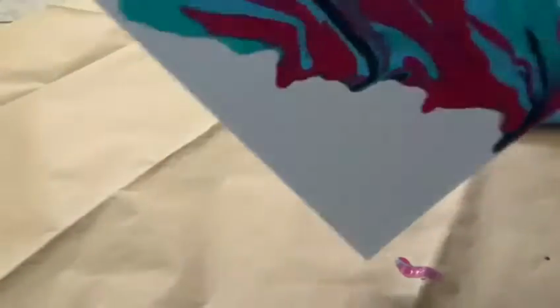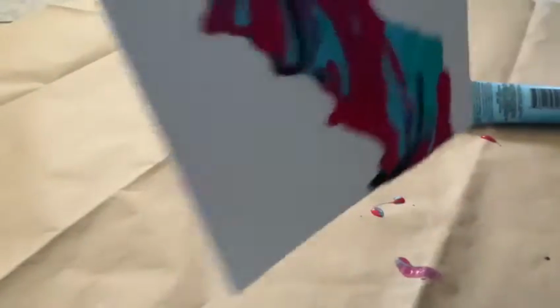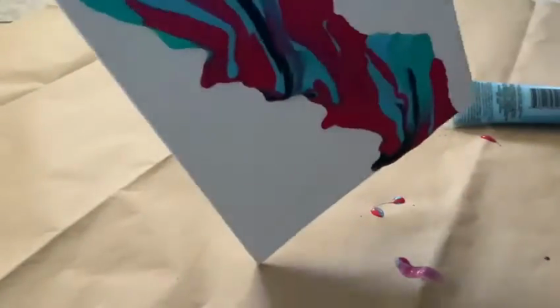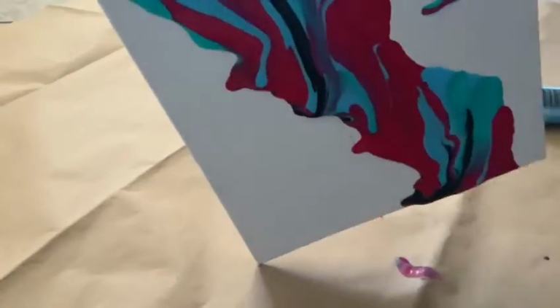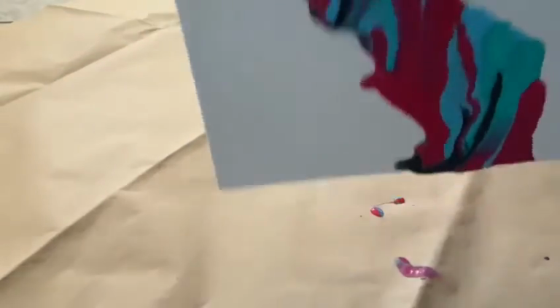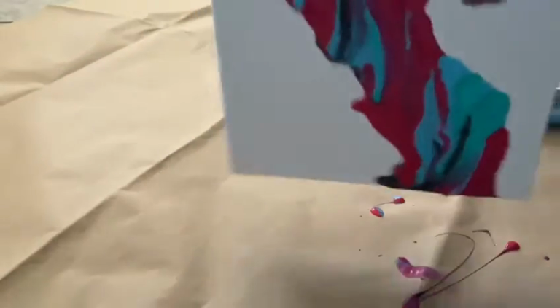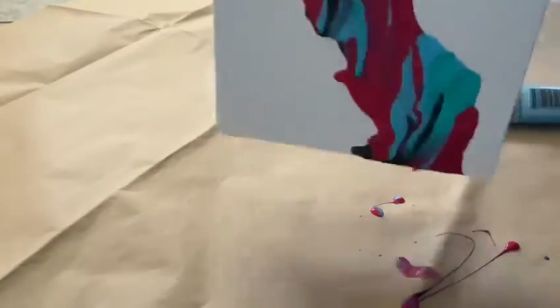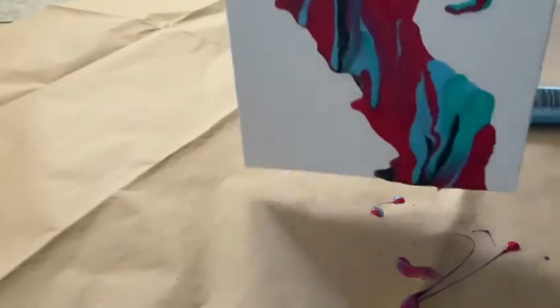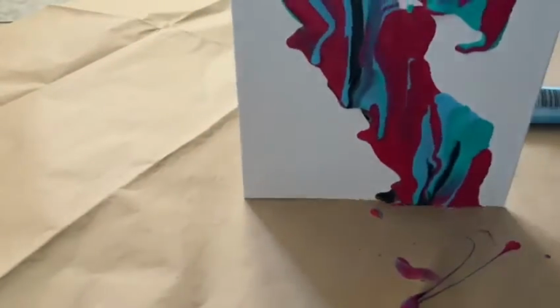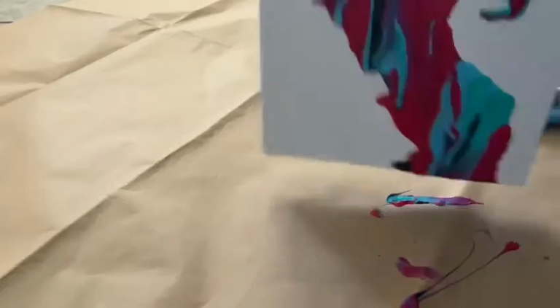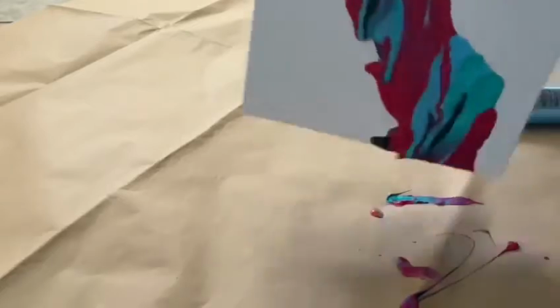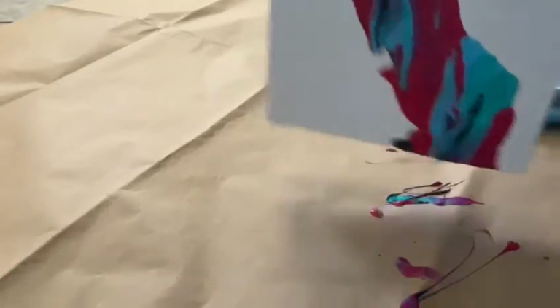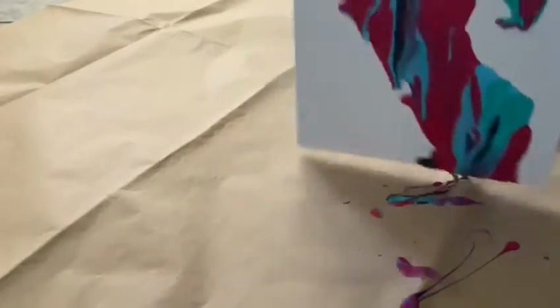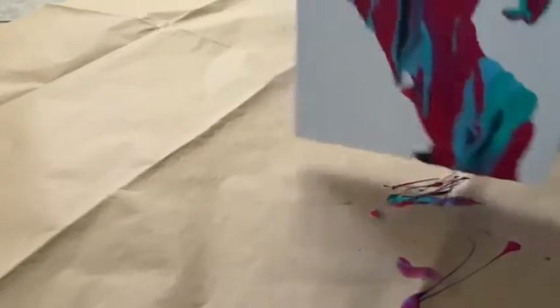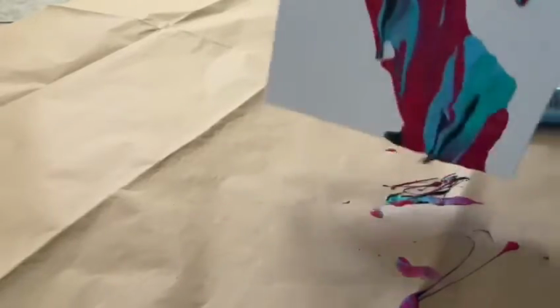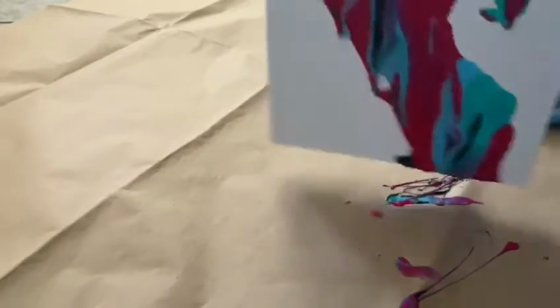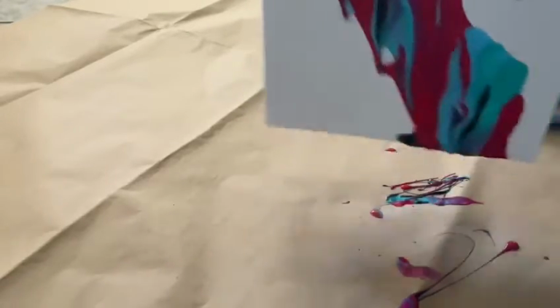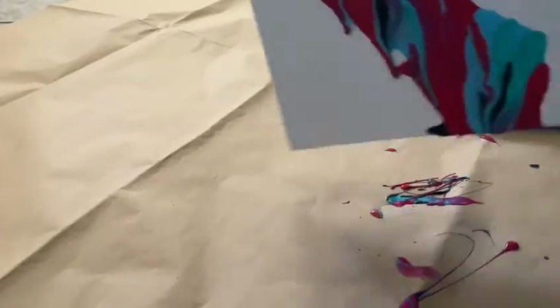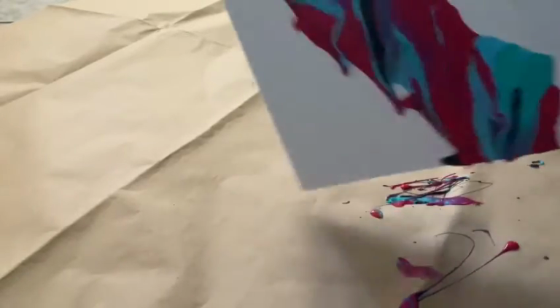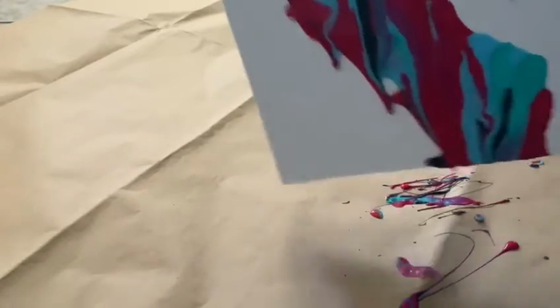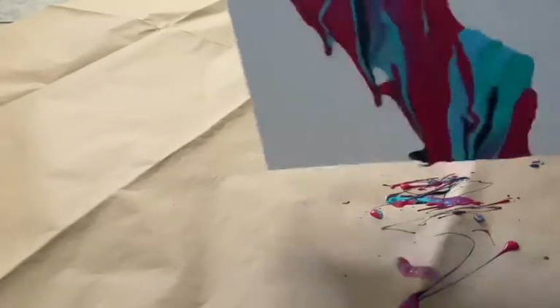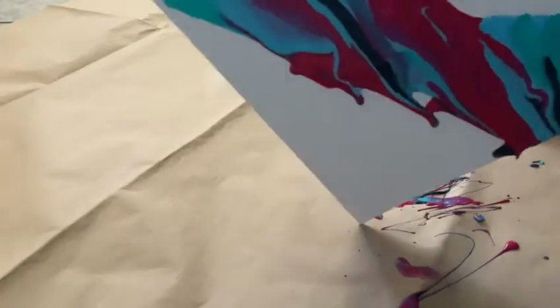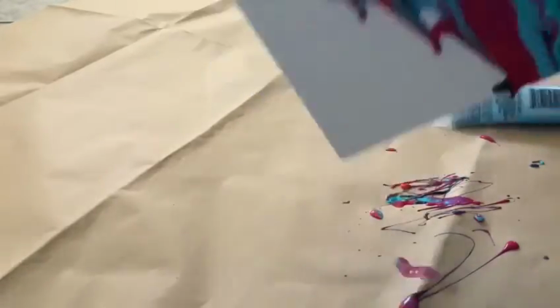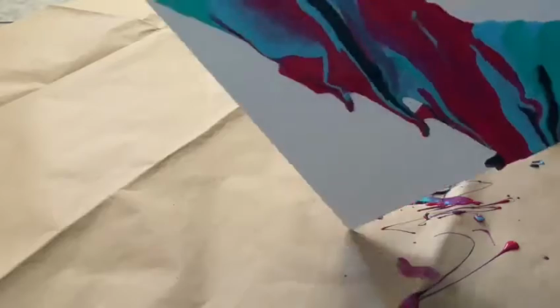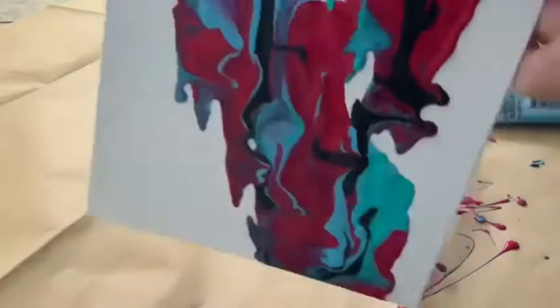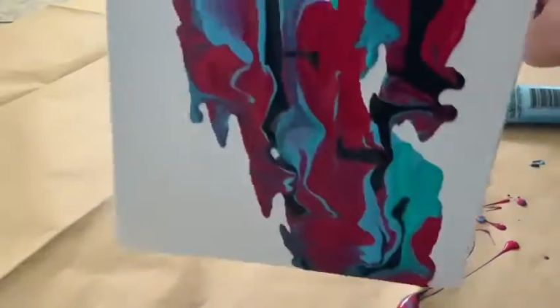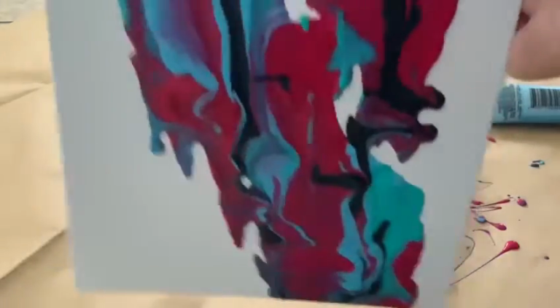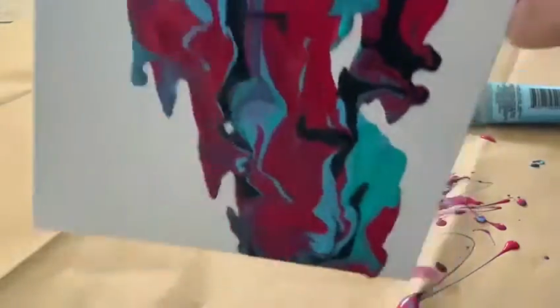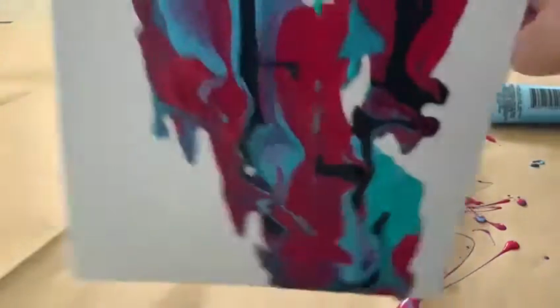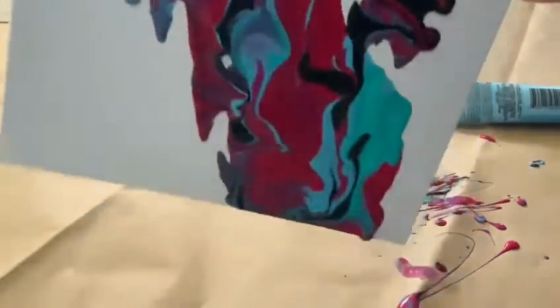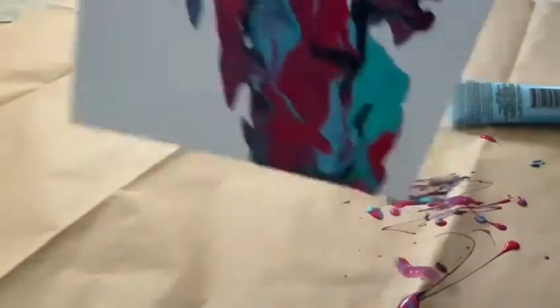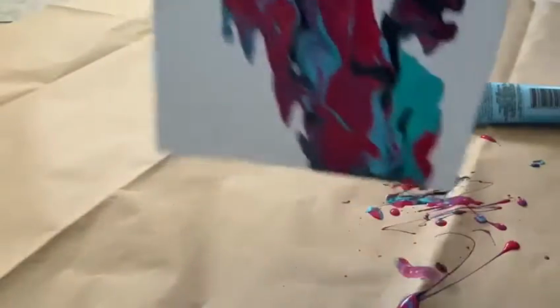This will get messy and you'll need a lot of patience. You can add more paint along the way and just keep moving the canvas around until you're happy with how it looks.